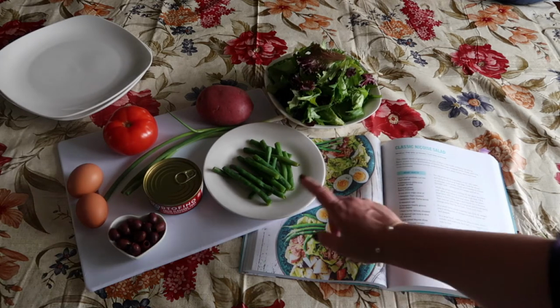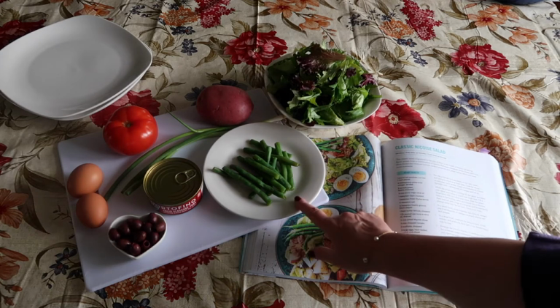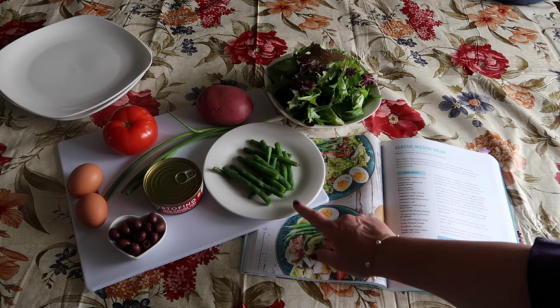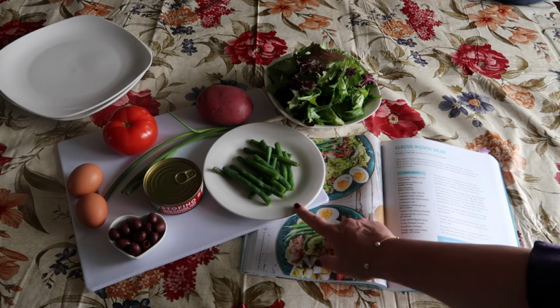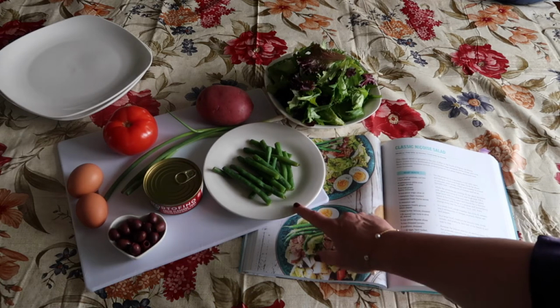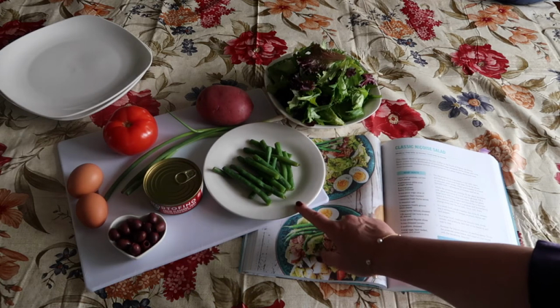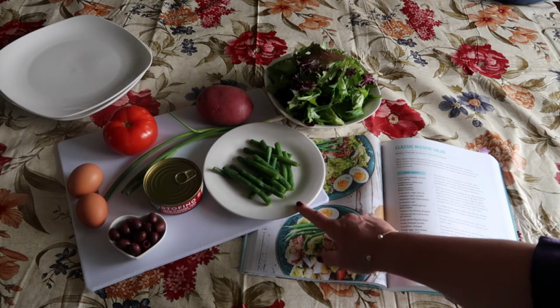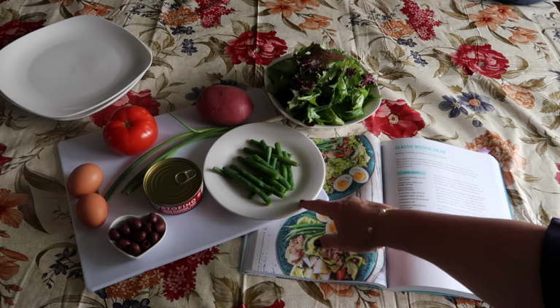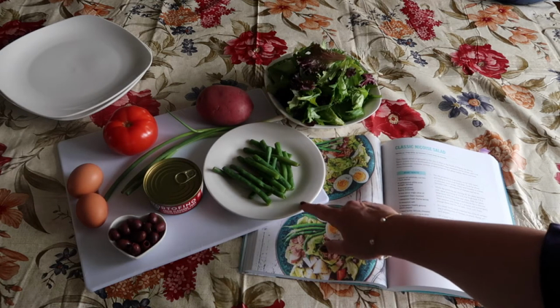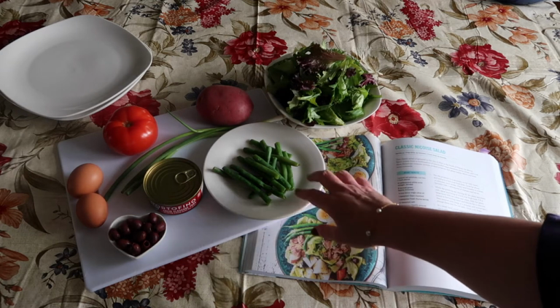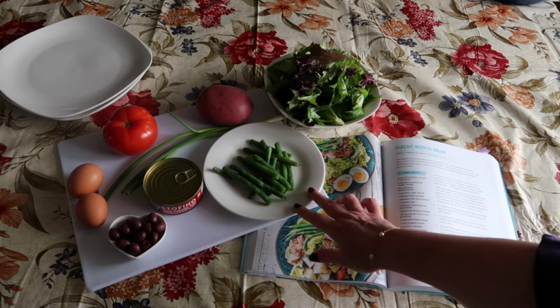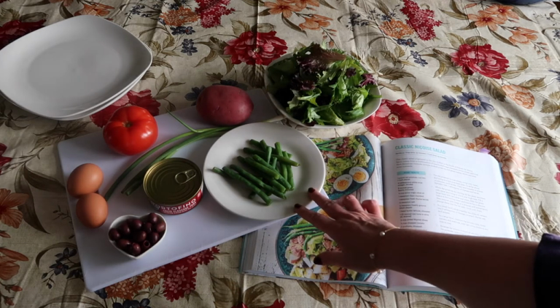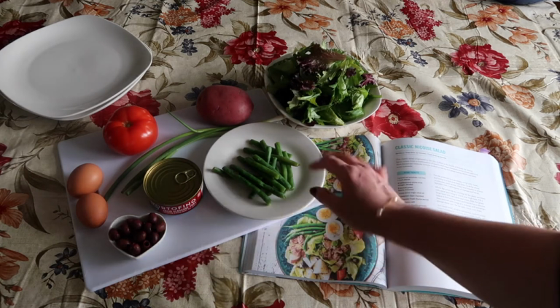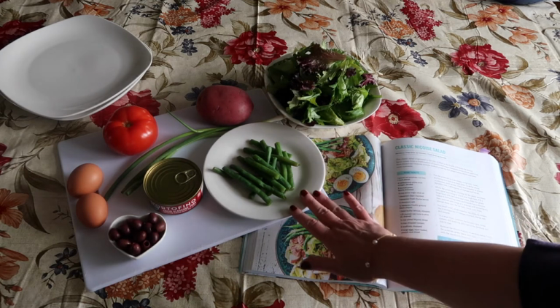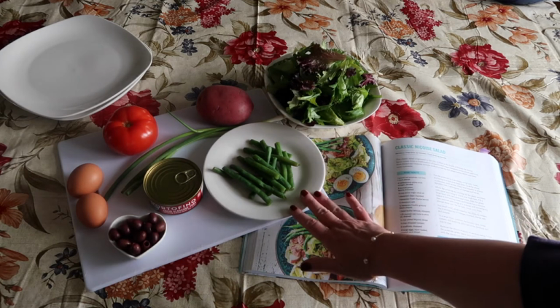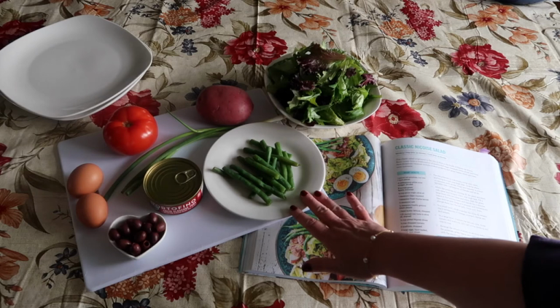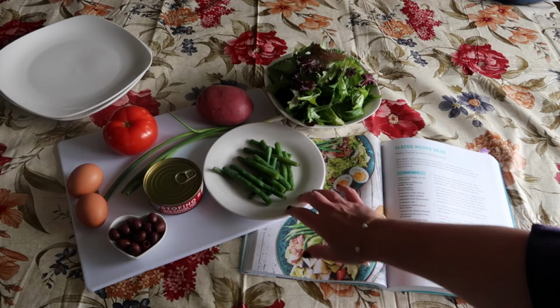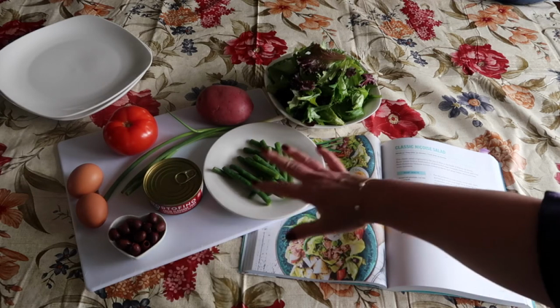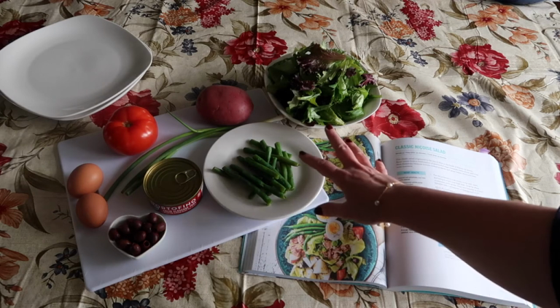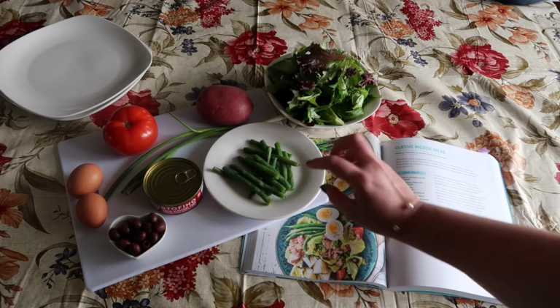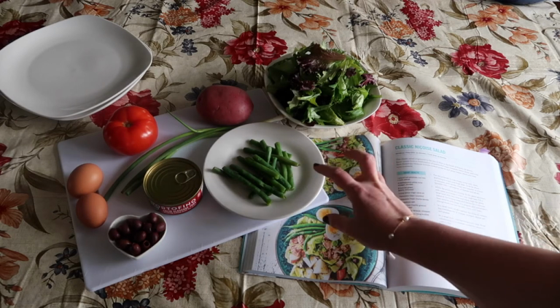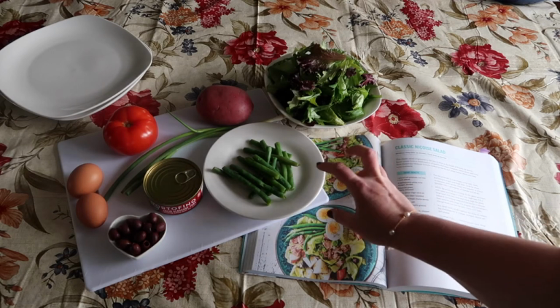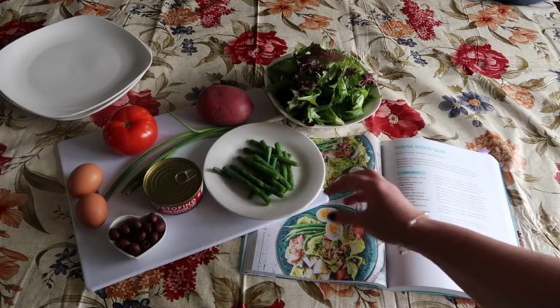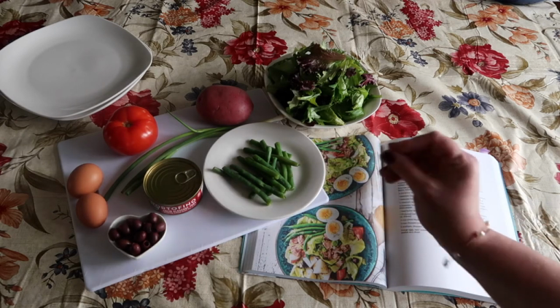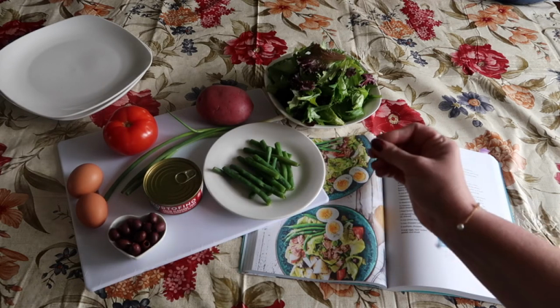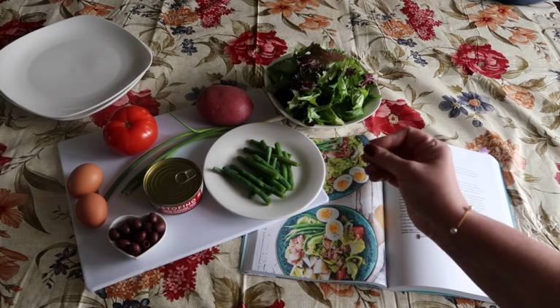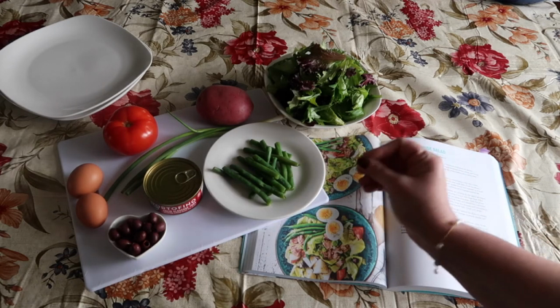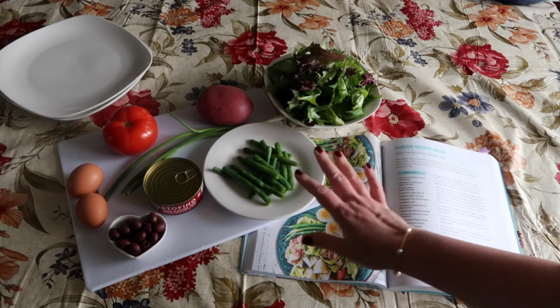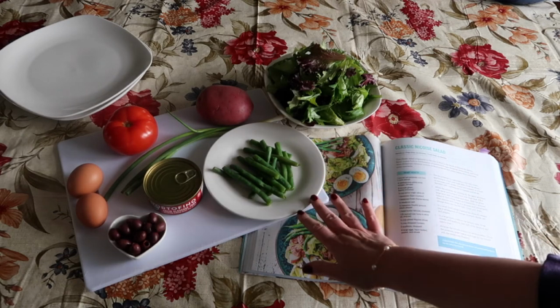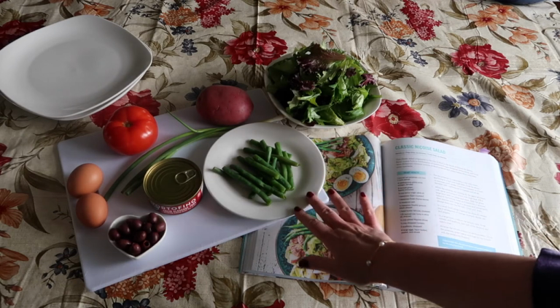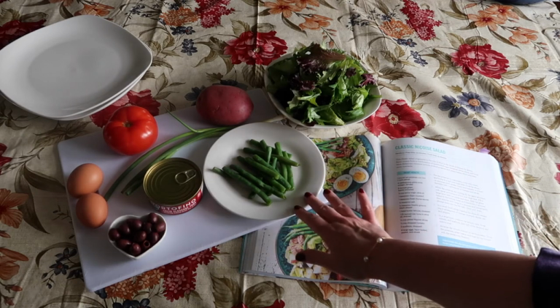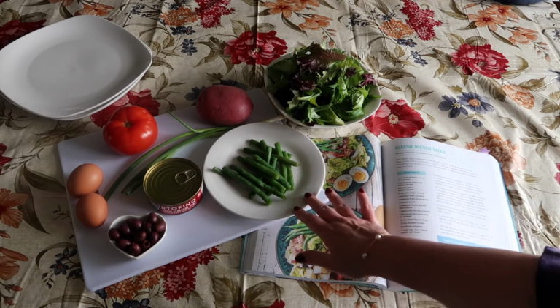I've already blanched the green beans, which means that I boiled them for three minutes and then plunged them into cold water. That way it stops the cooking process, gives them still a little snap, and maintains their green color.